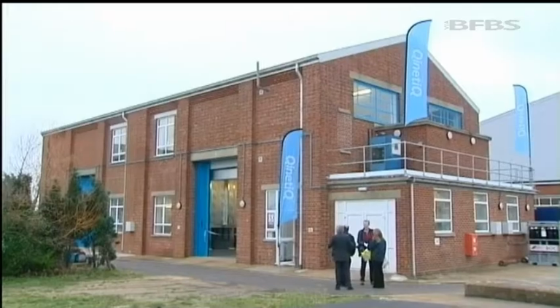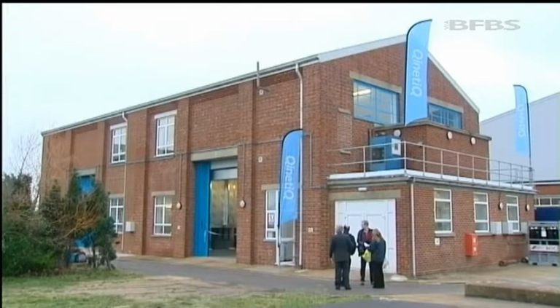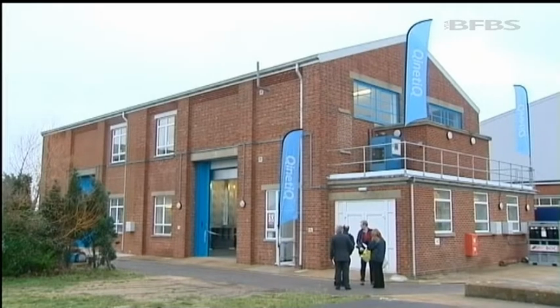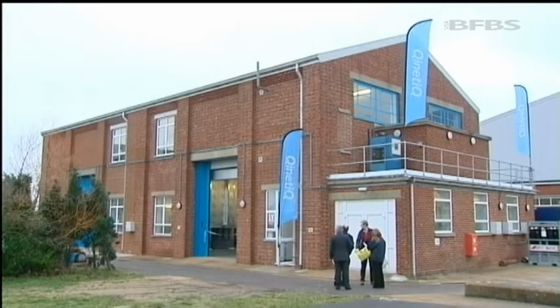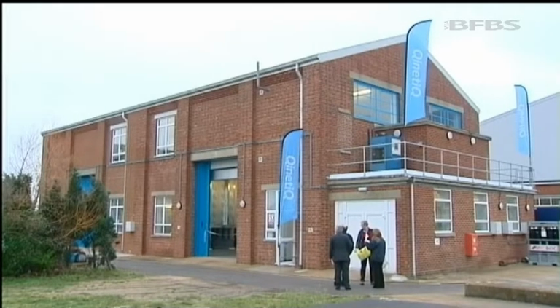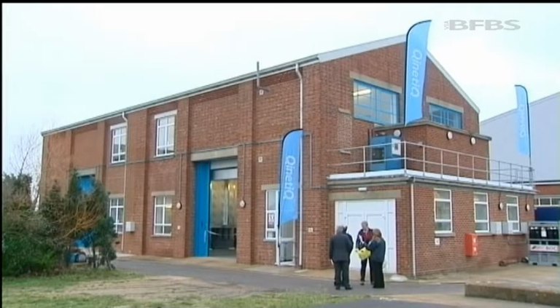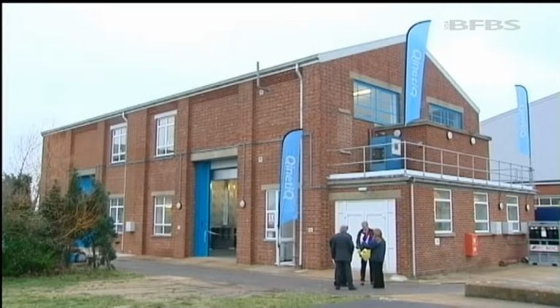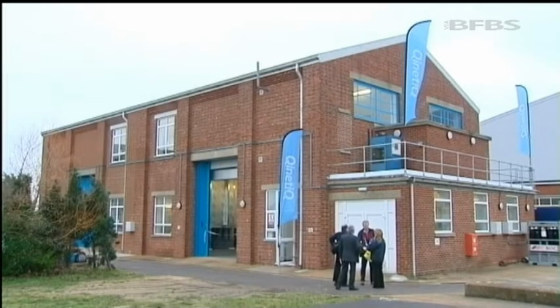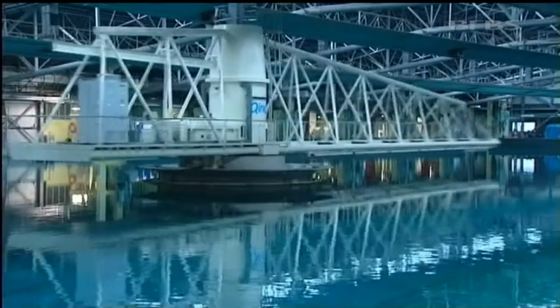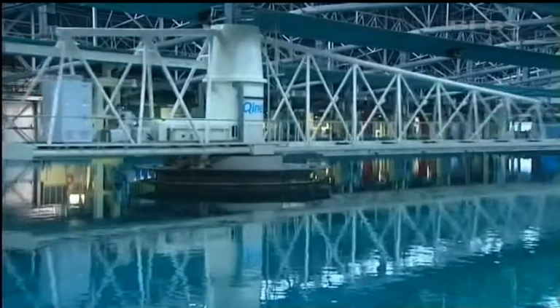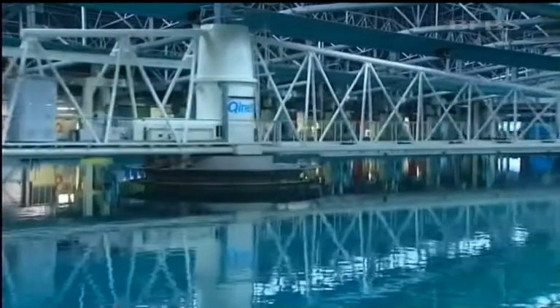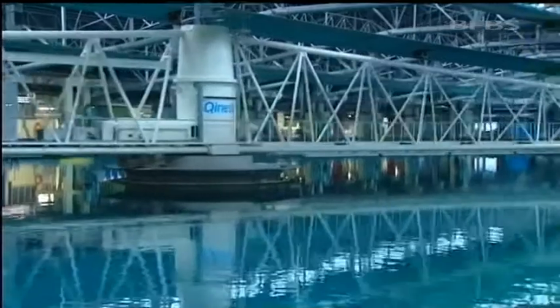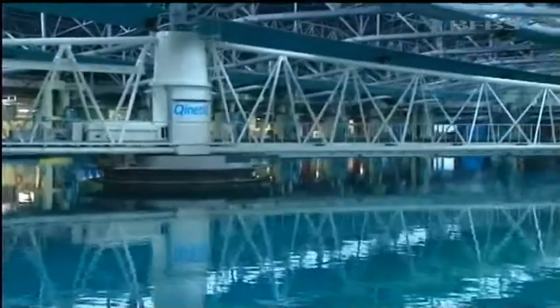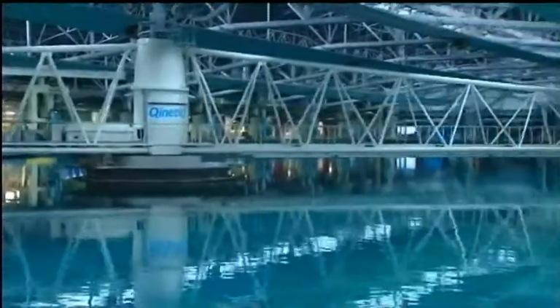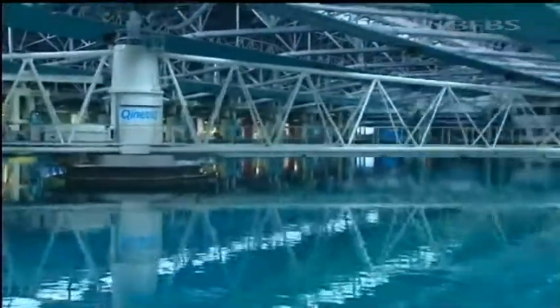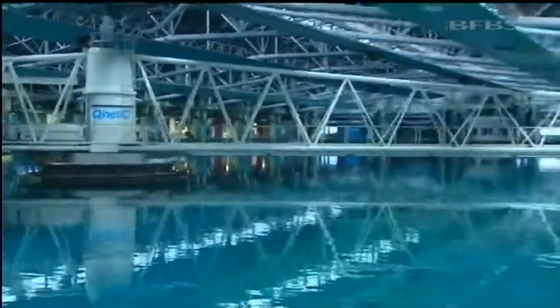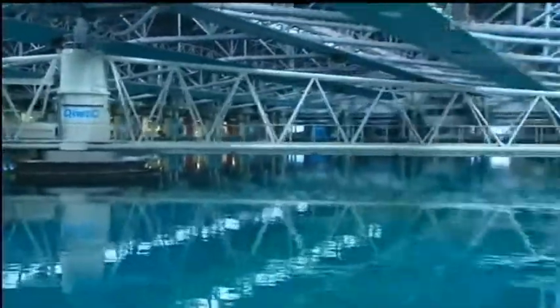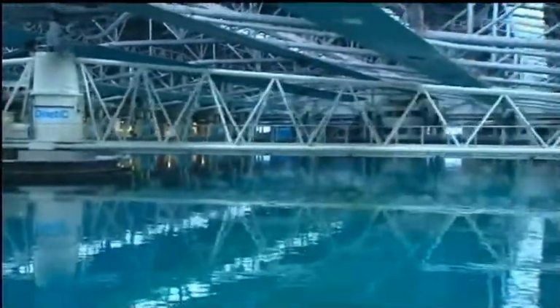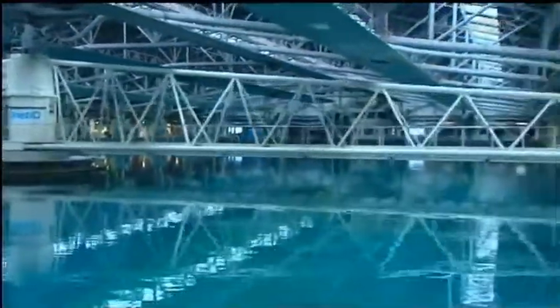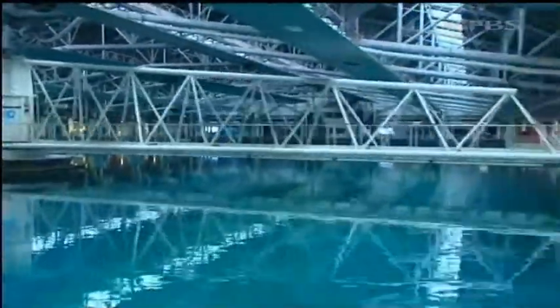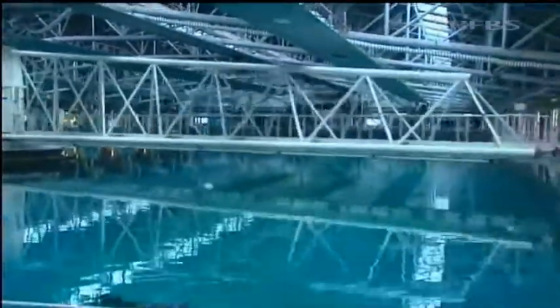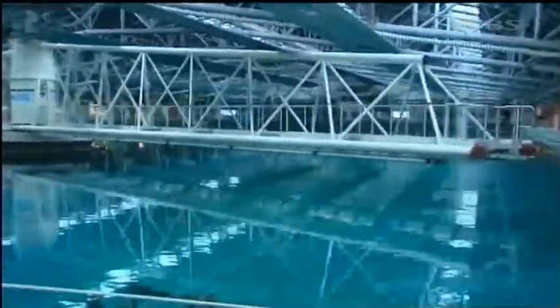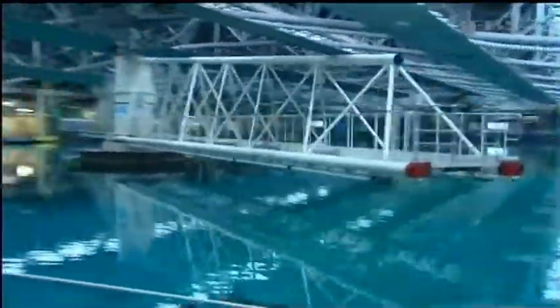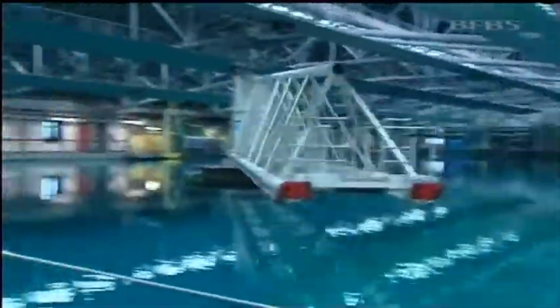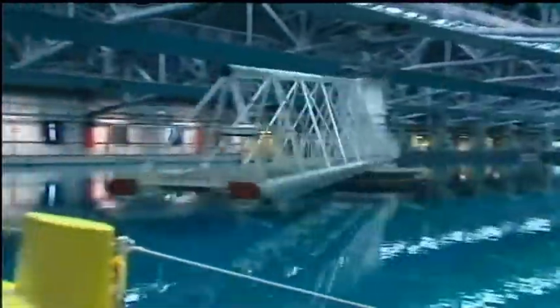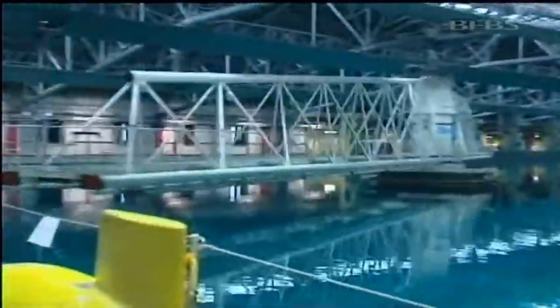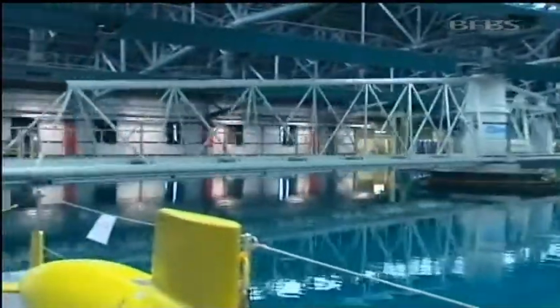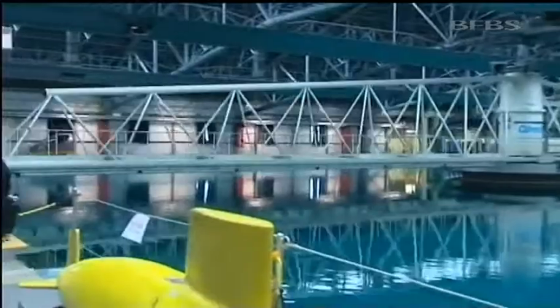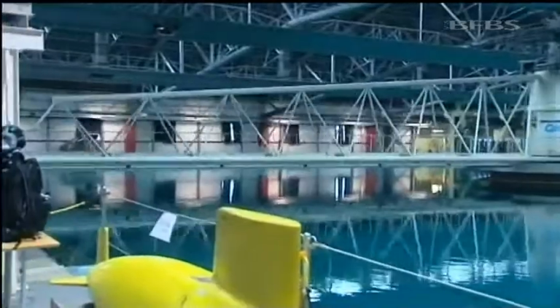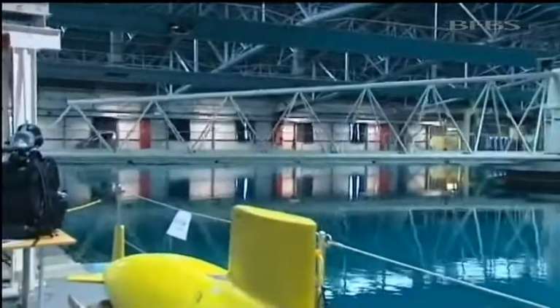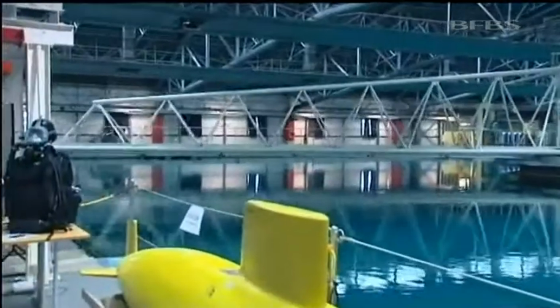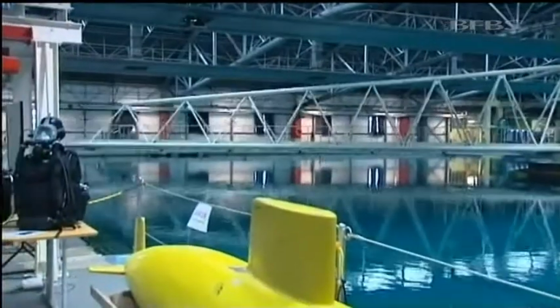This site is the historic home of military diving and has some of the largest indoor testing tanks in the UK, which are used to put ship and submarine designs through their paces using scale models.